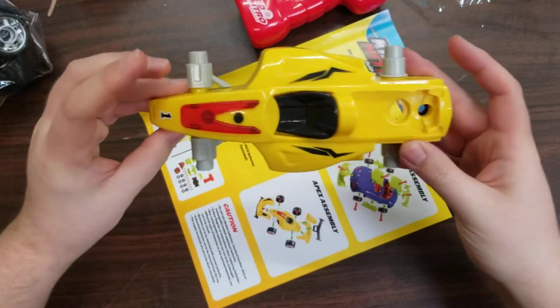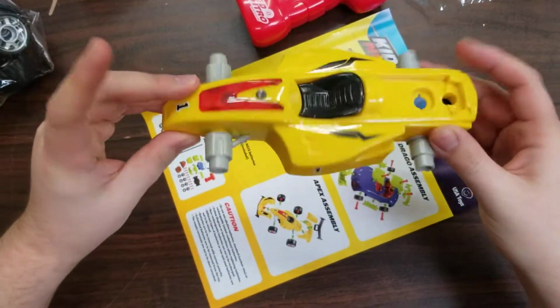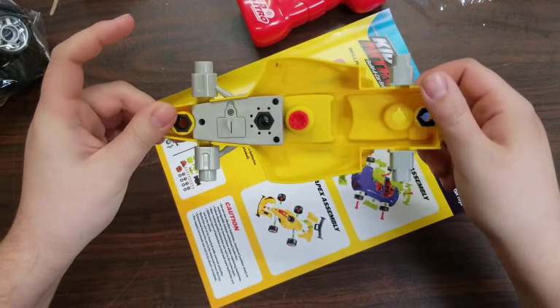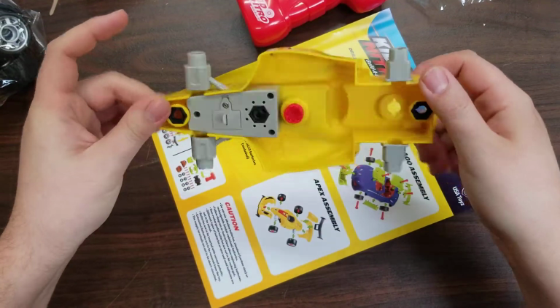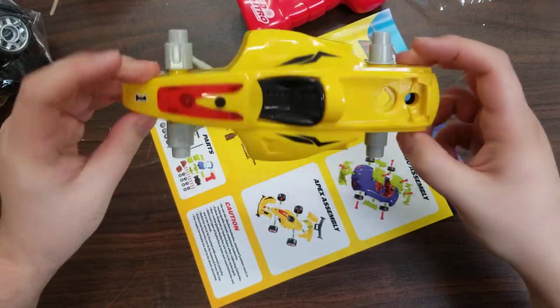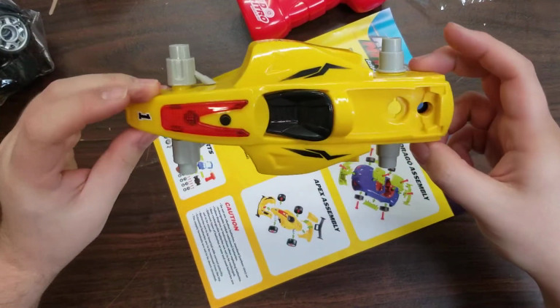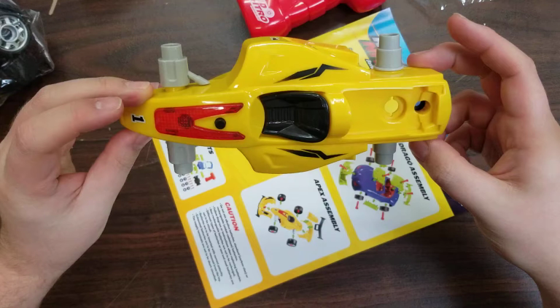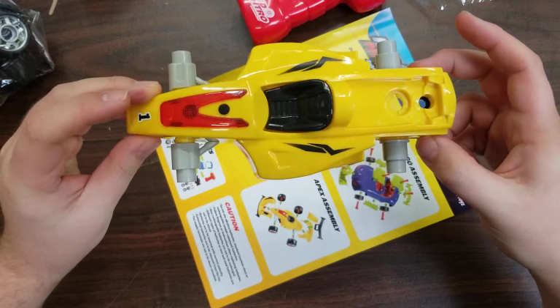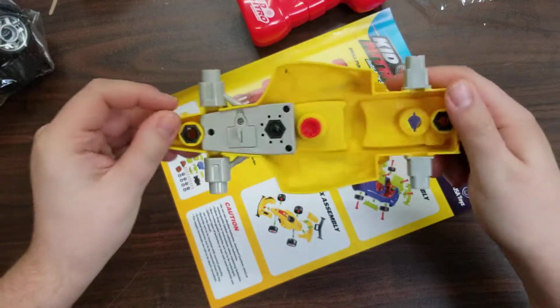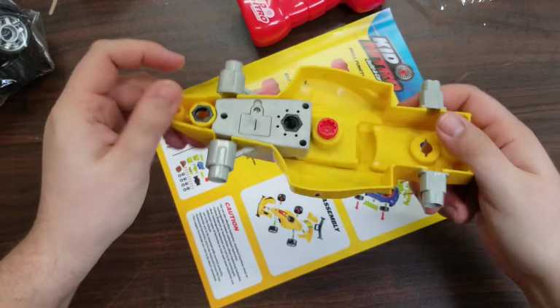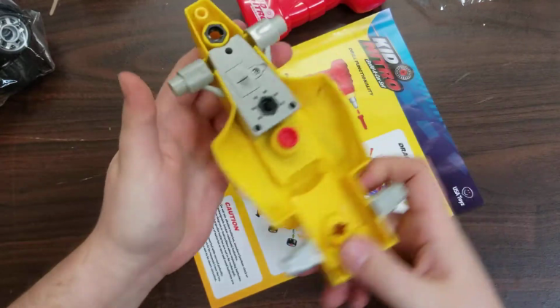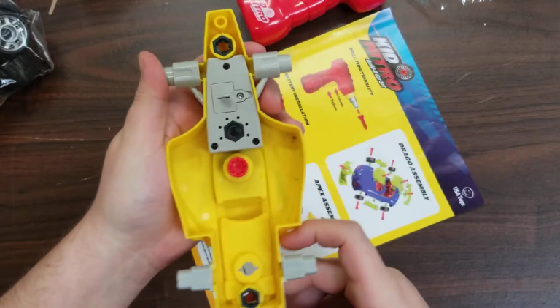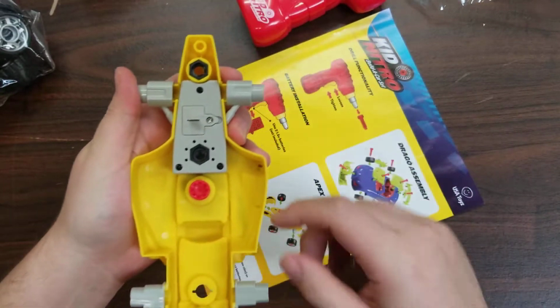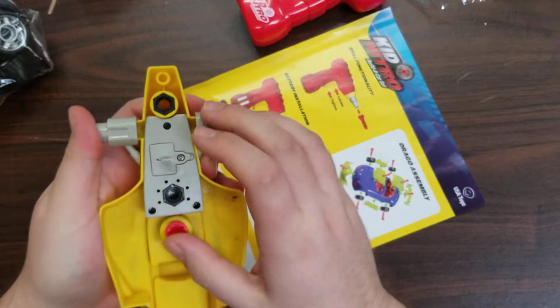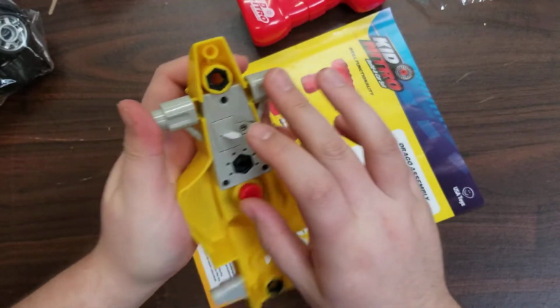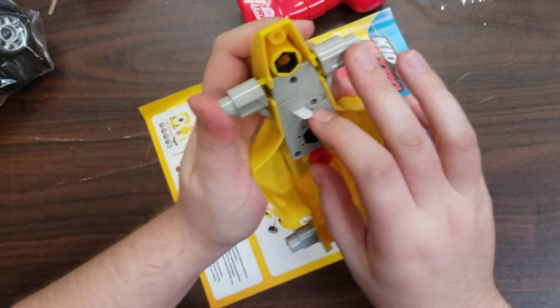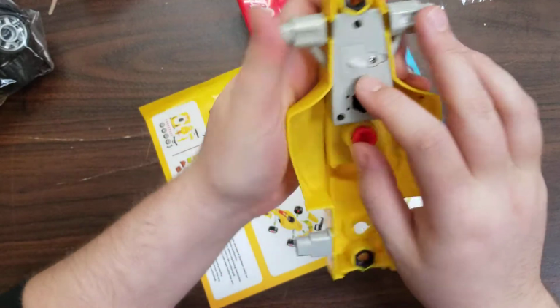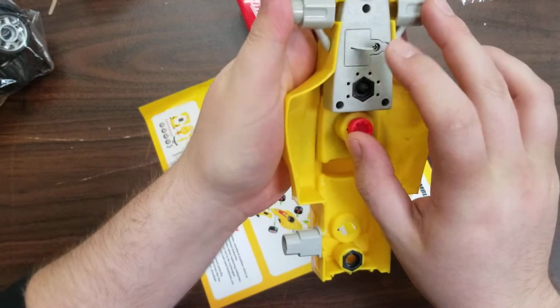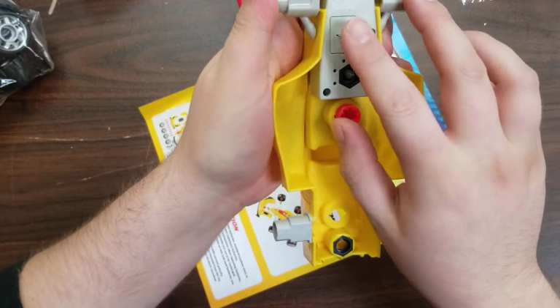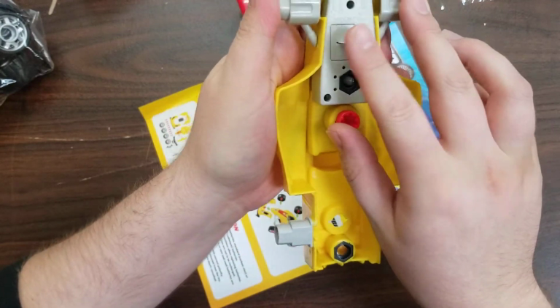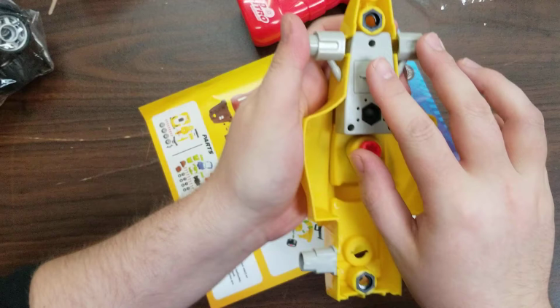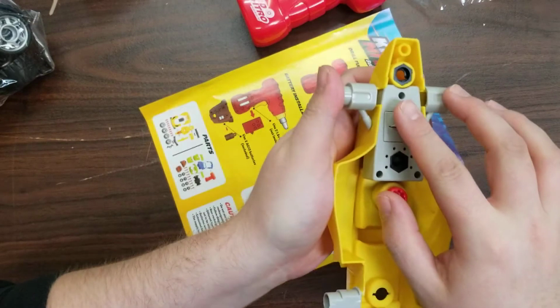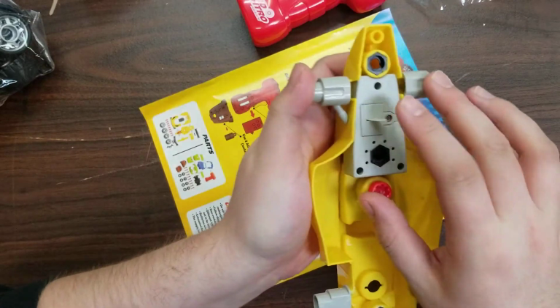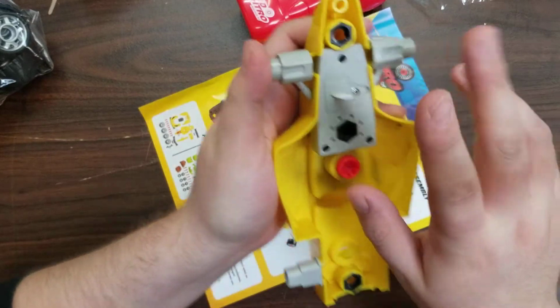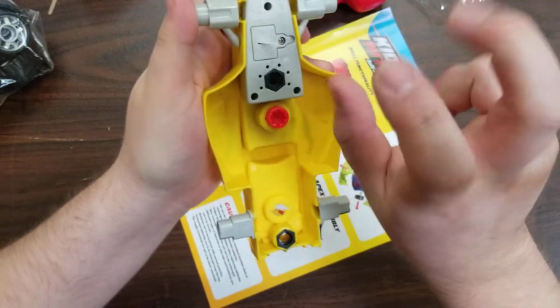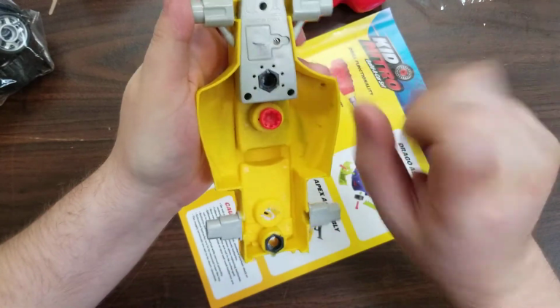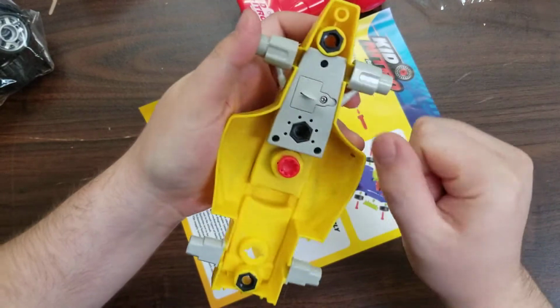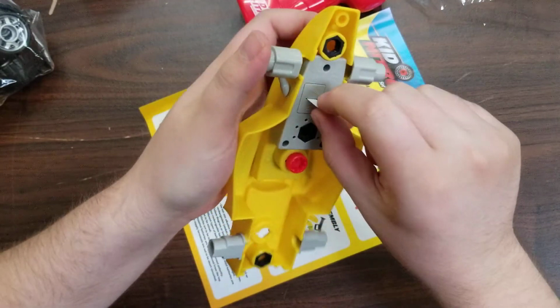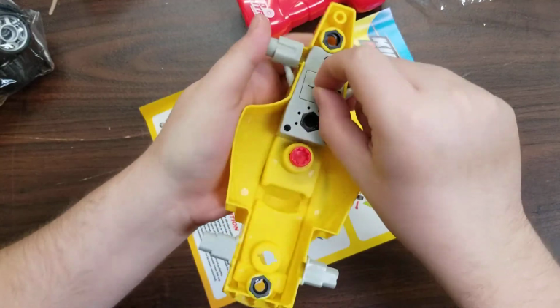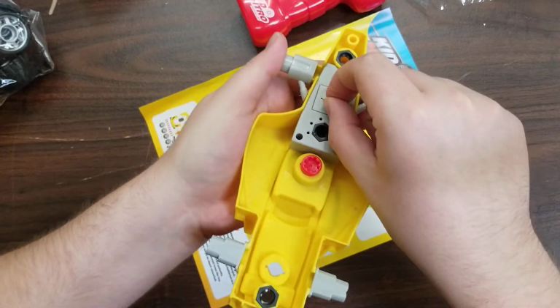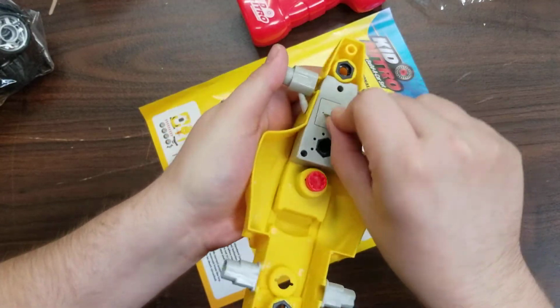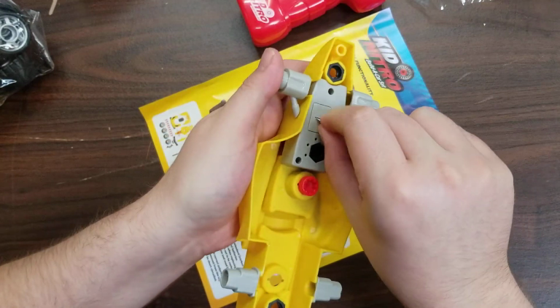This is what this car will look like out of the bag. As with the last car, there's a tab you have to remove from the engine. It's on the bottom side, right here.